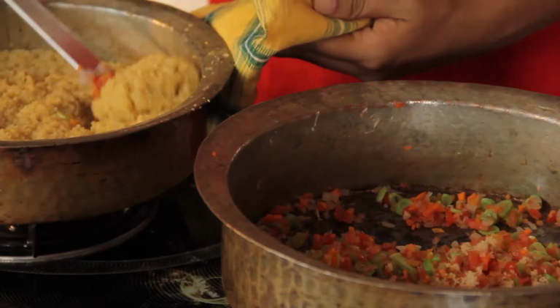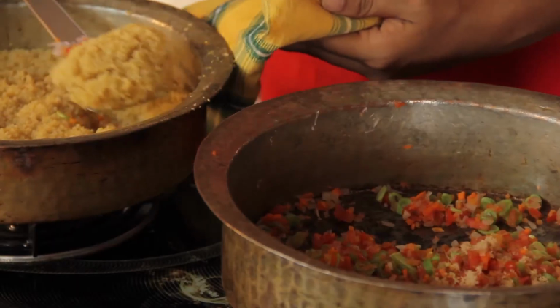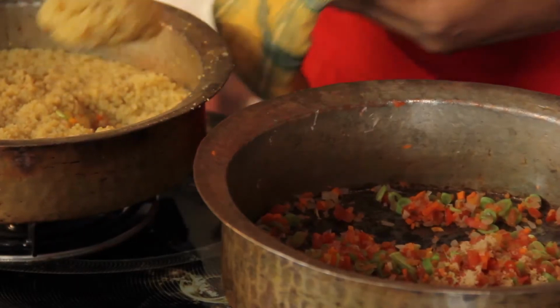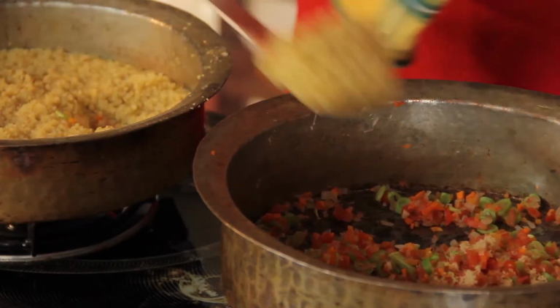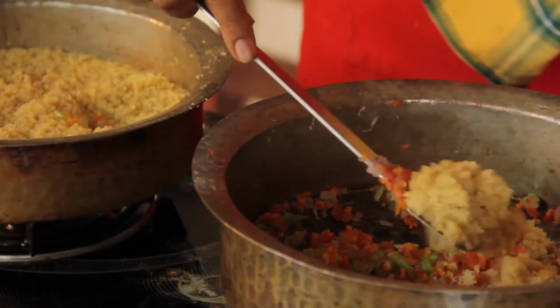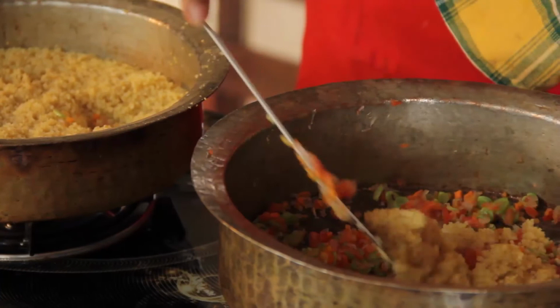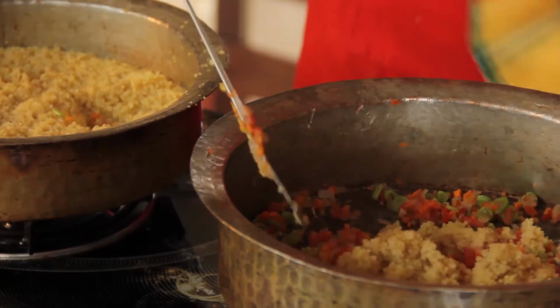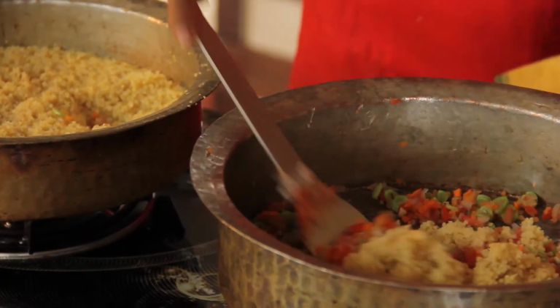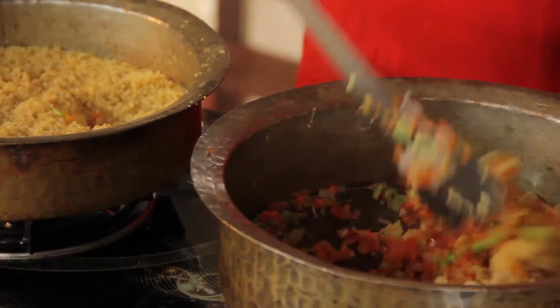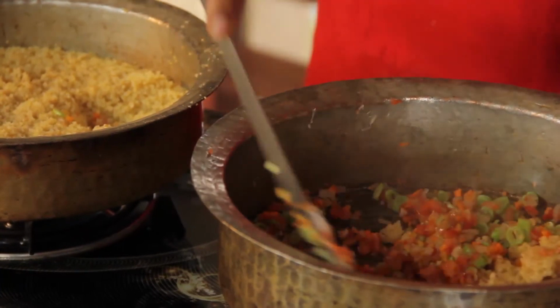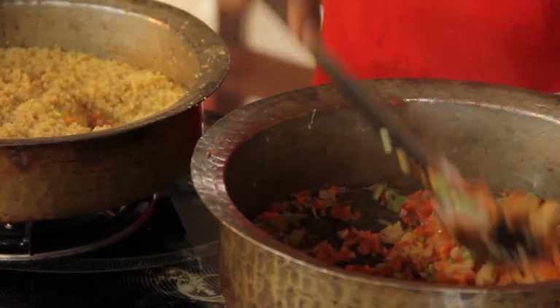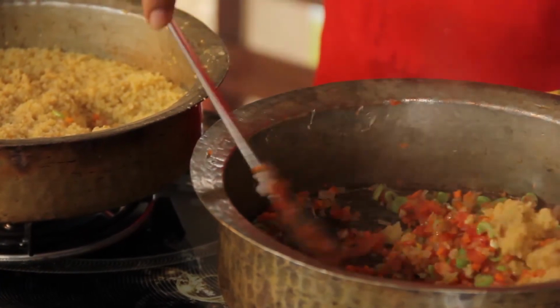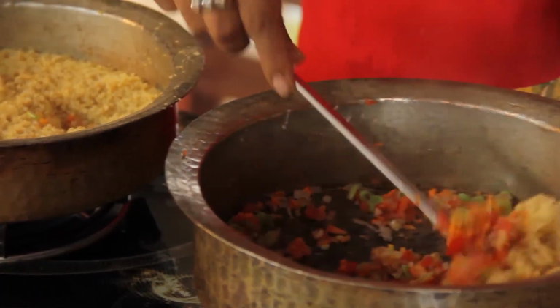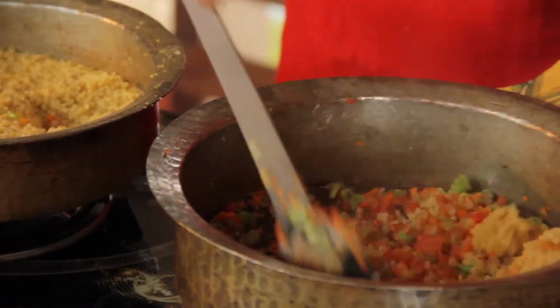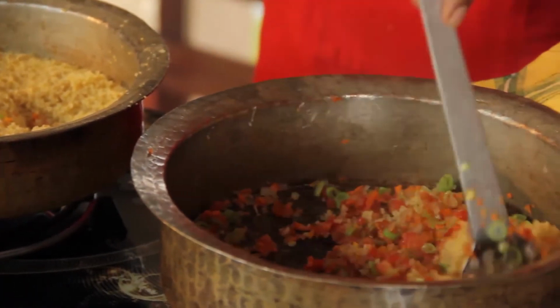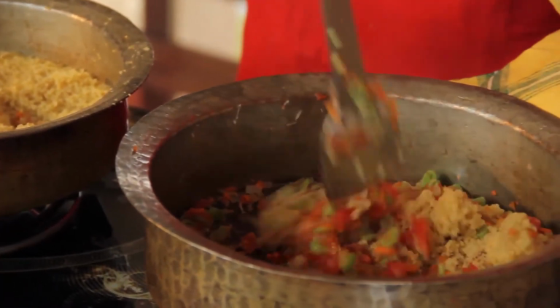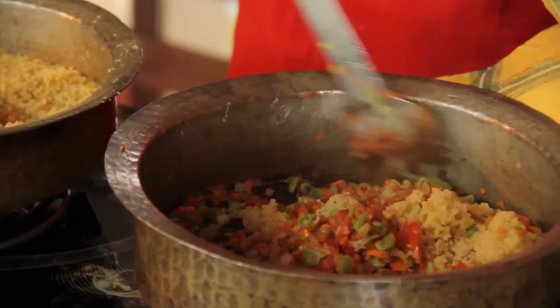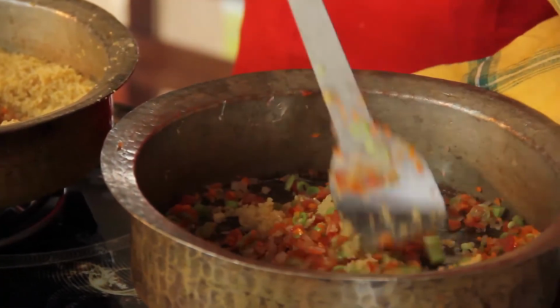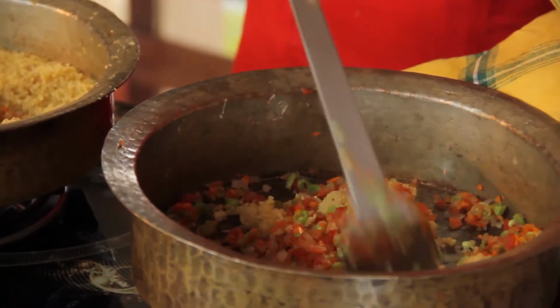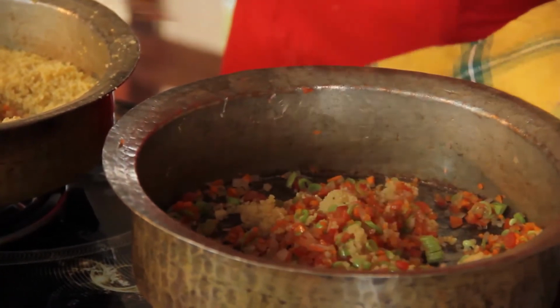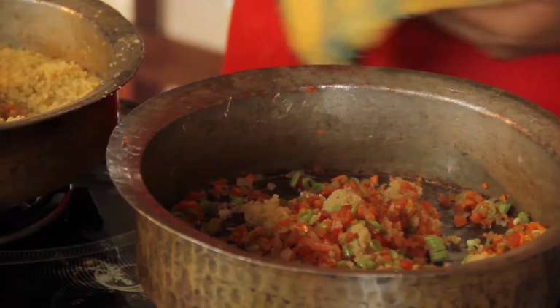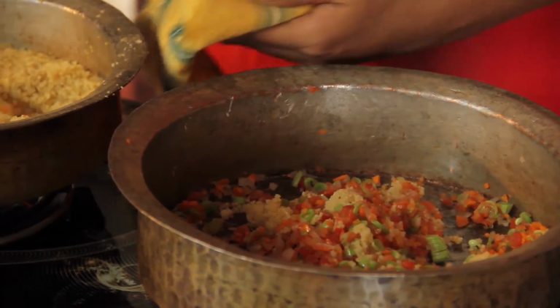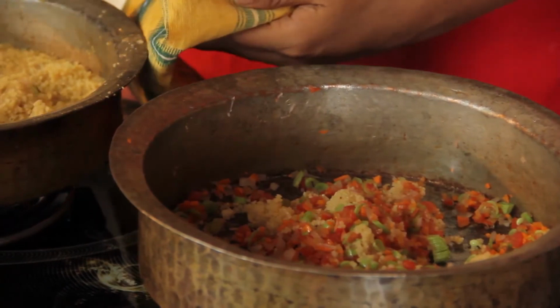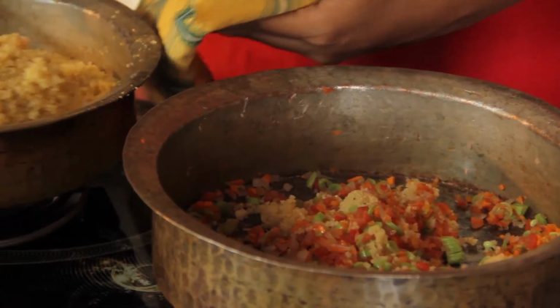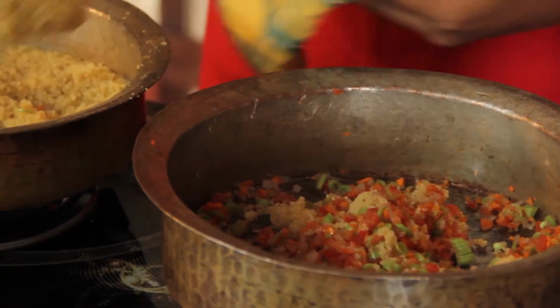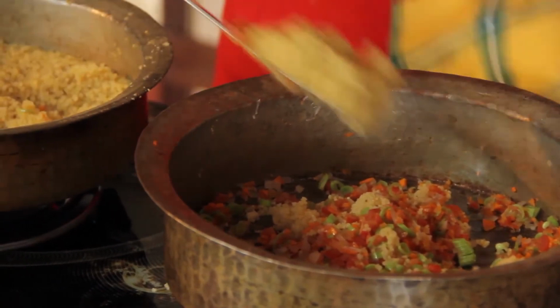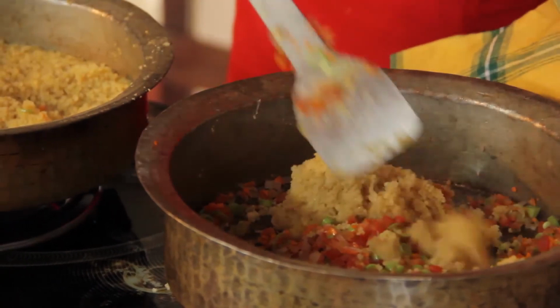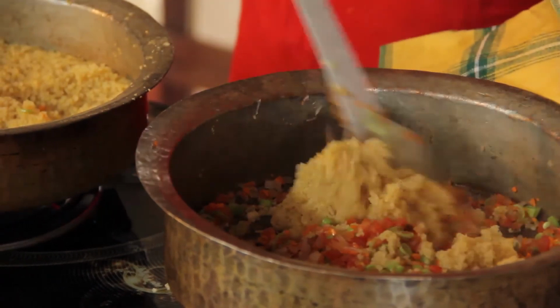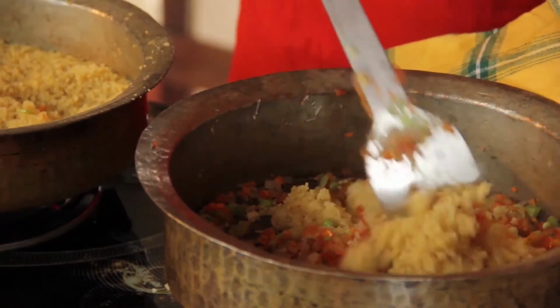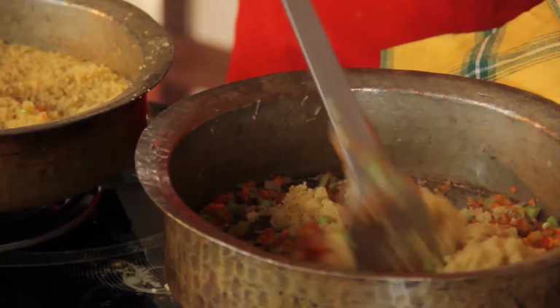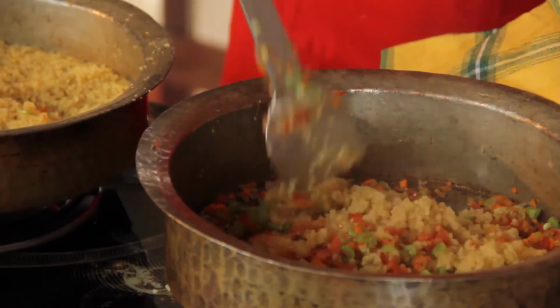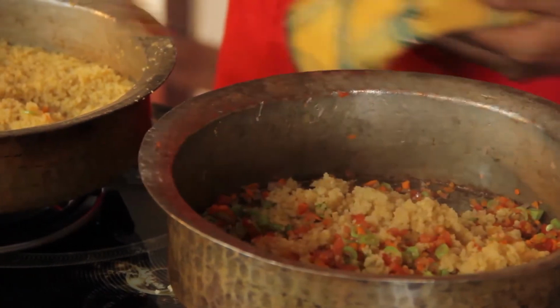We are just going to add in some of the cooked millets and try to keep the vegetables equal or more, so that you get a lot of these nutritious vegetables in.